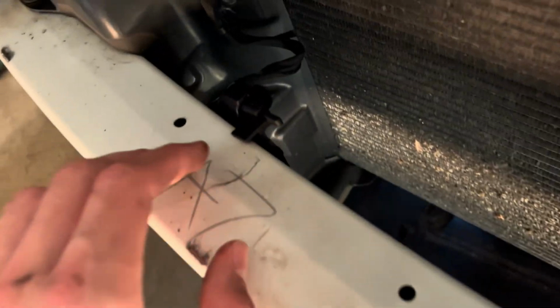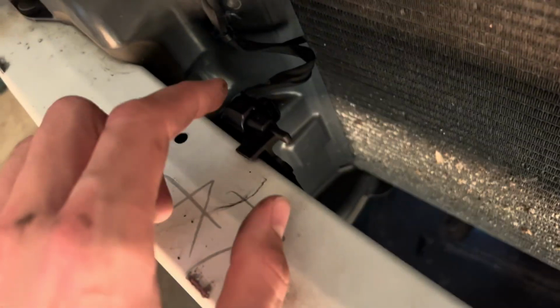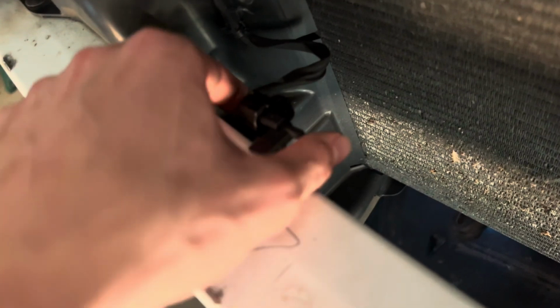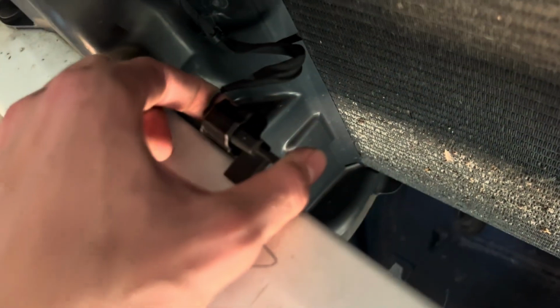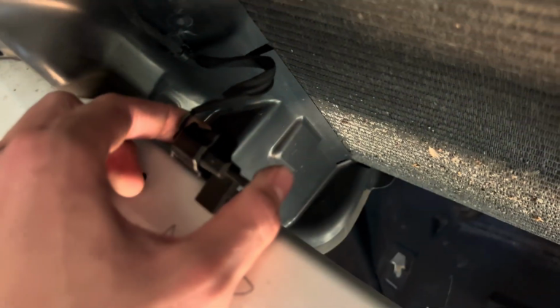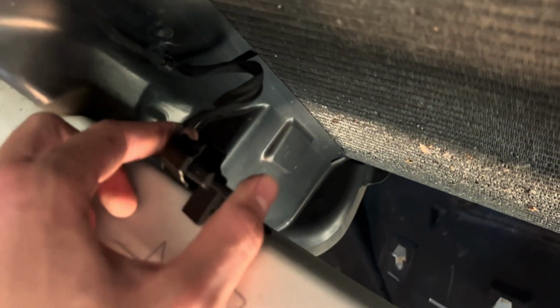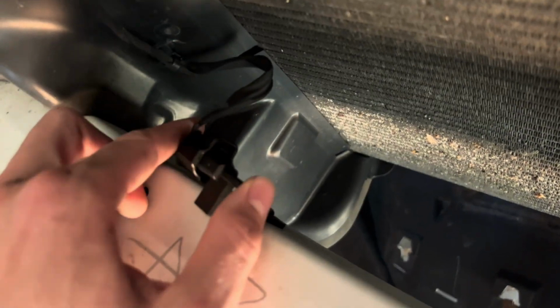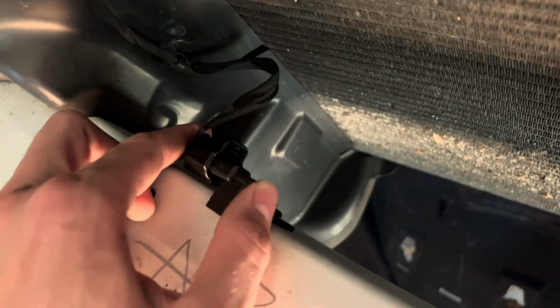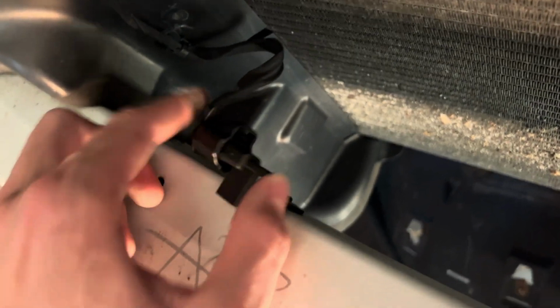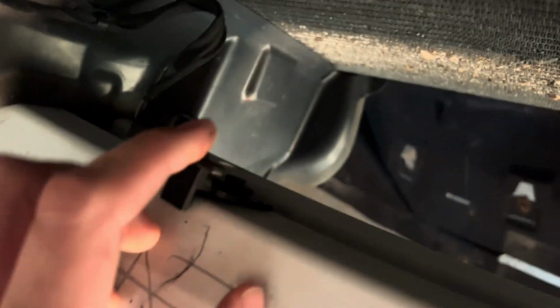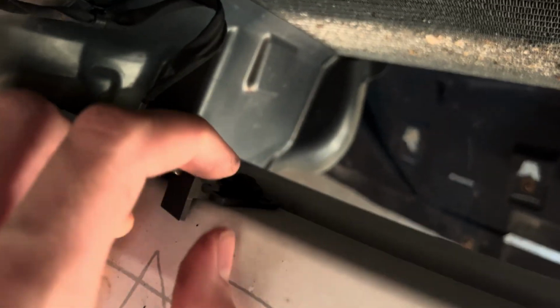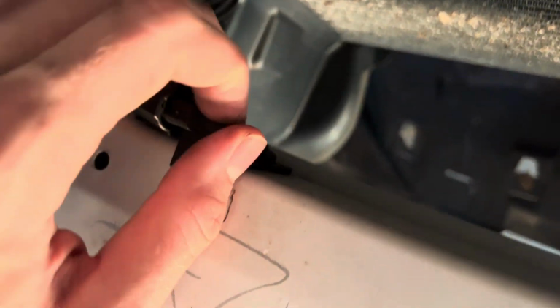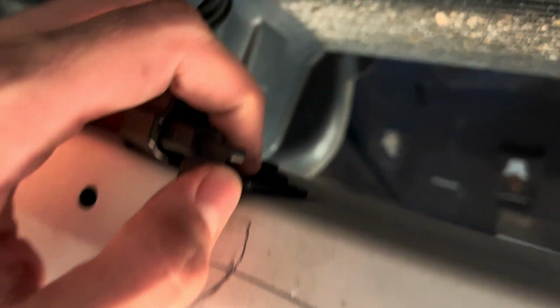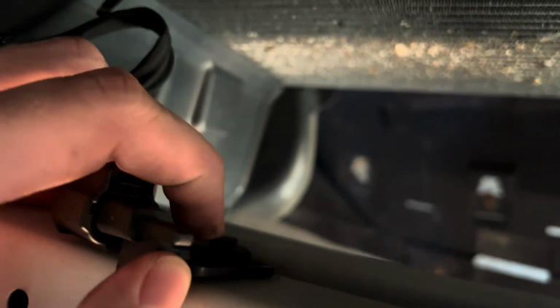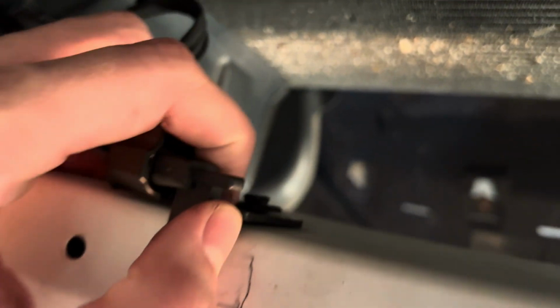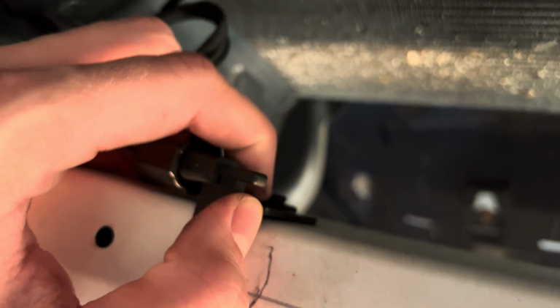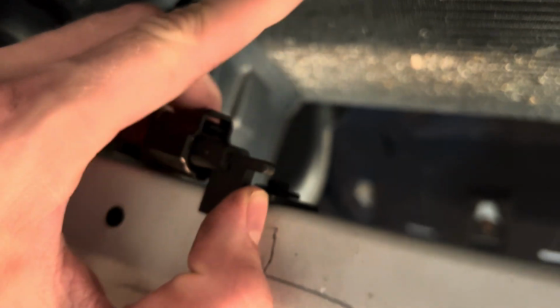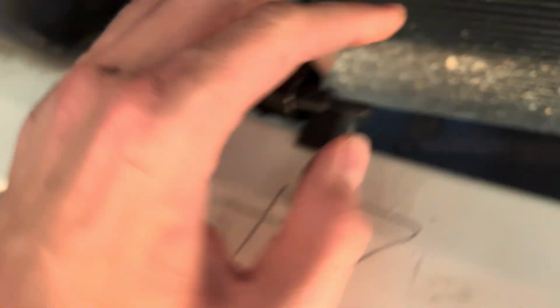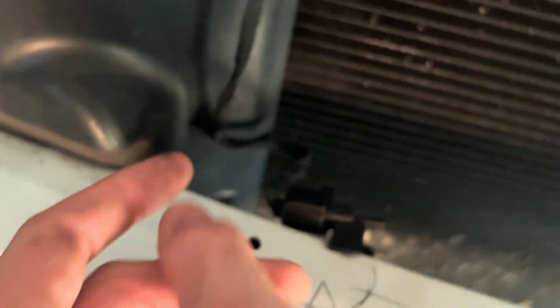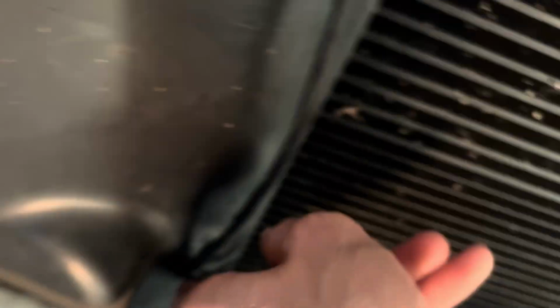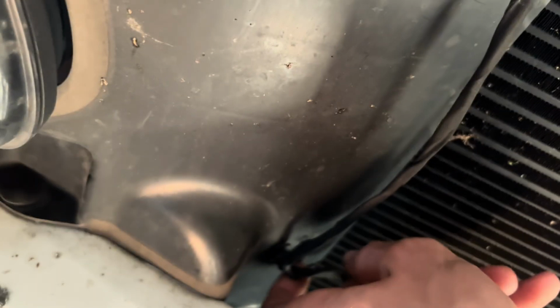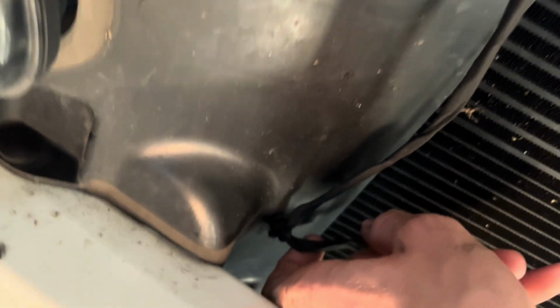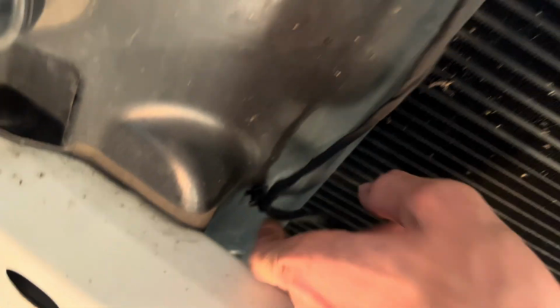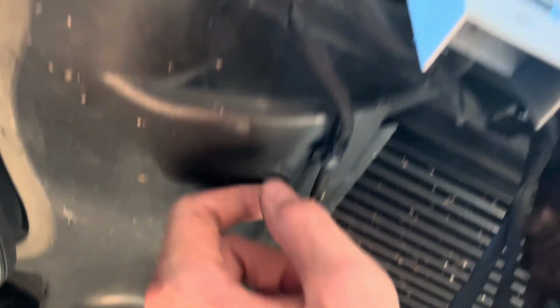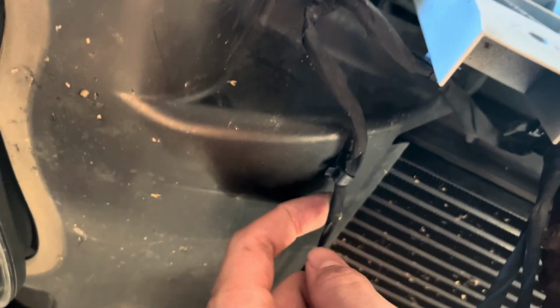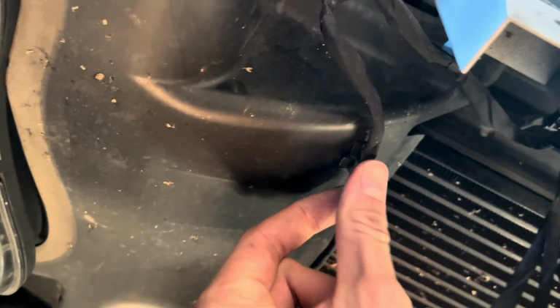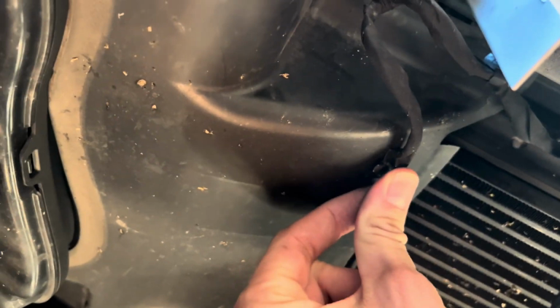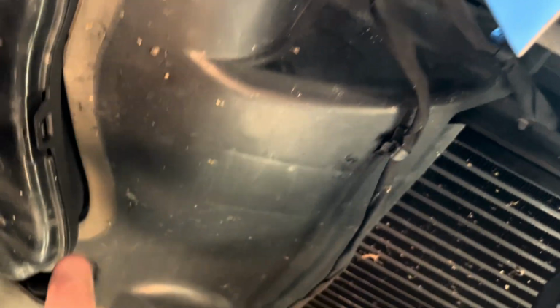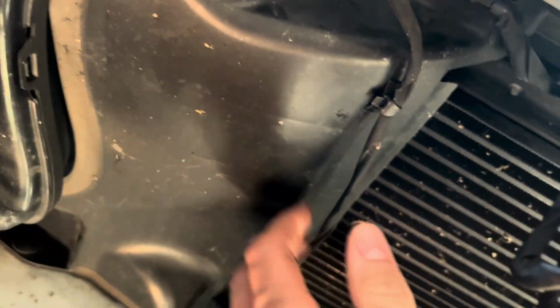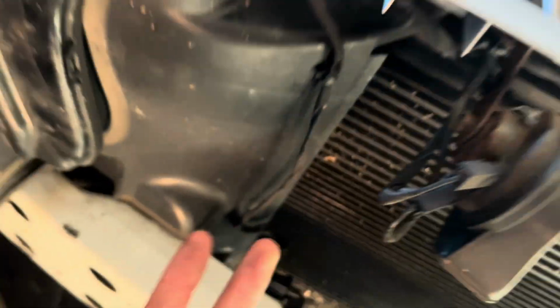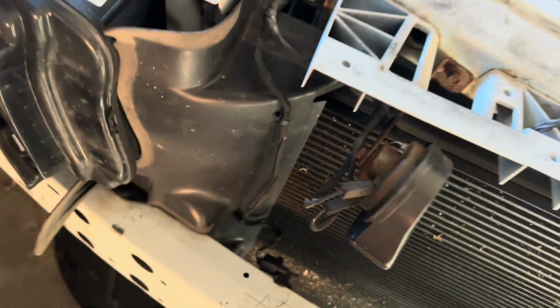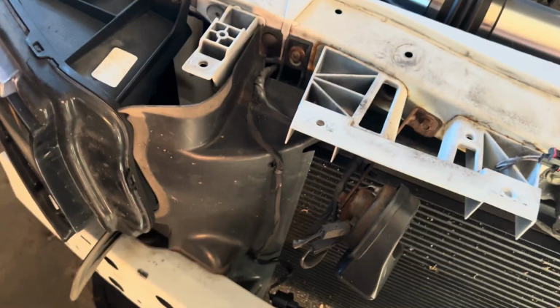I'm pretty sure this is the air temperature sensor, and to remove it there's just a plastic clip I need to pop out right there, and then two clips right here and right here where it's popped into the plastic that I'll also be popping out.